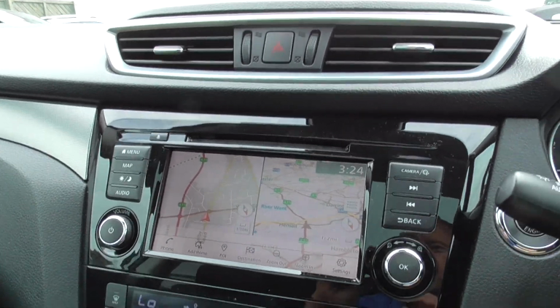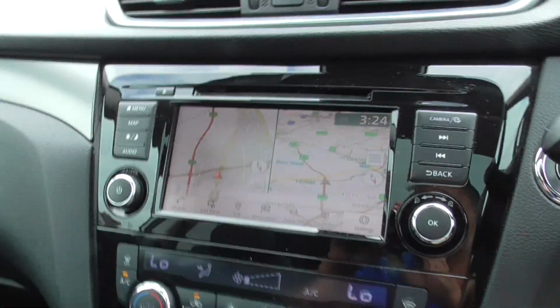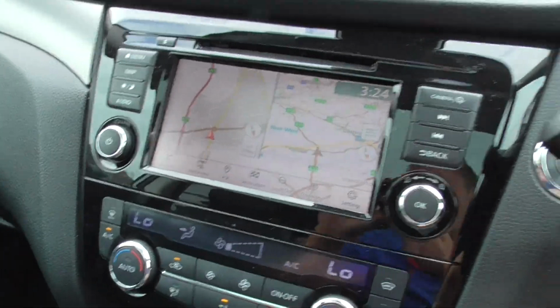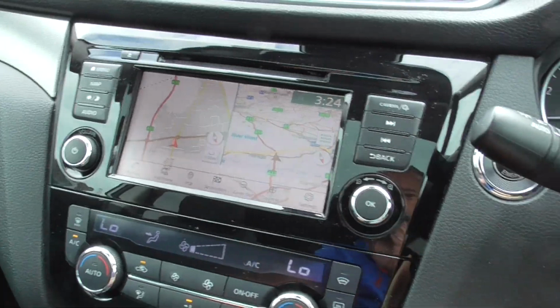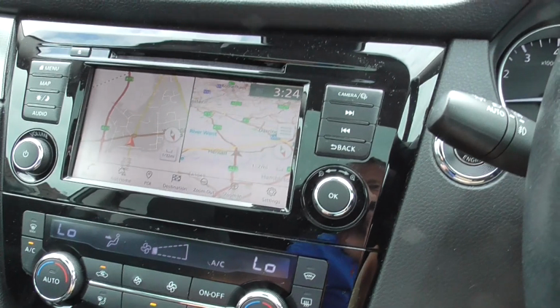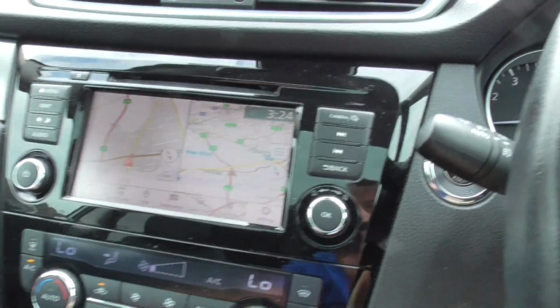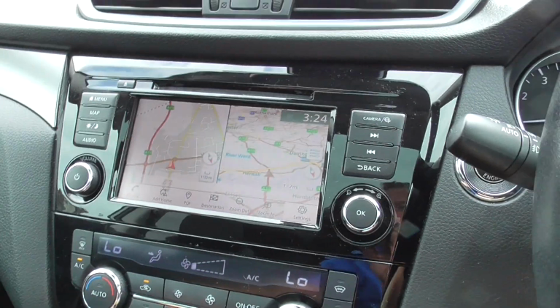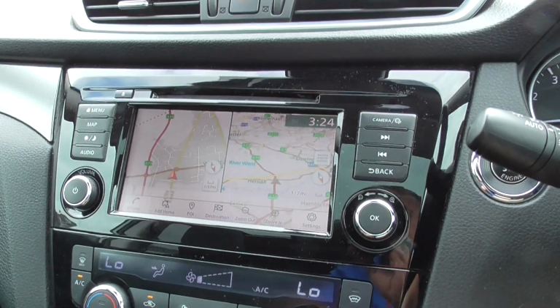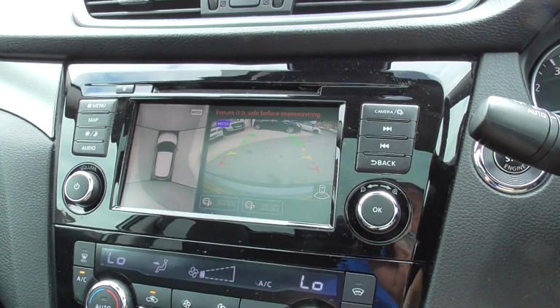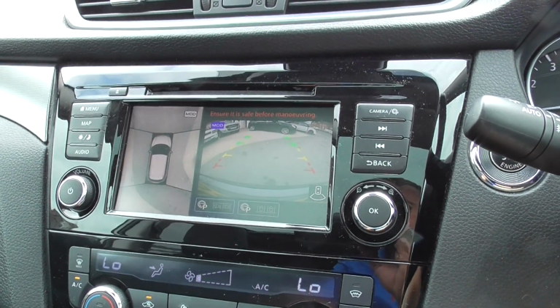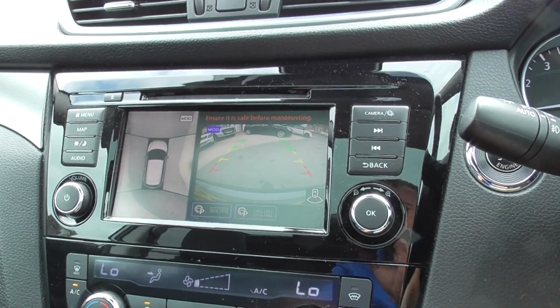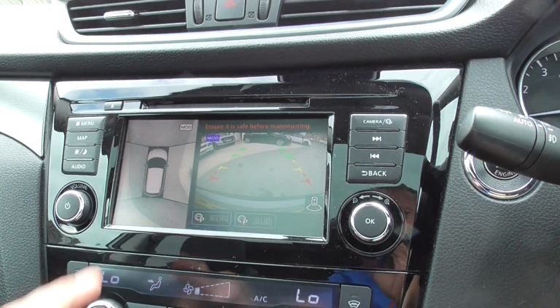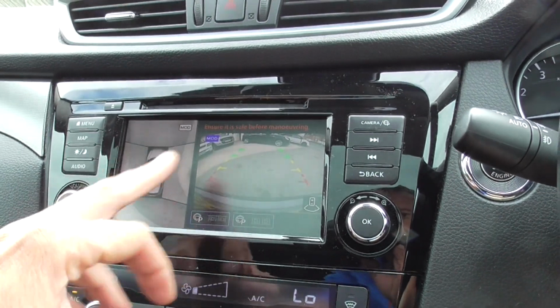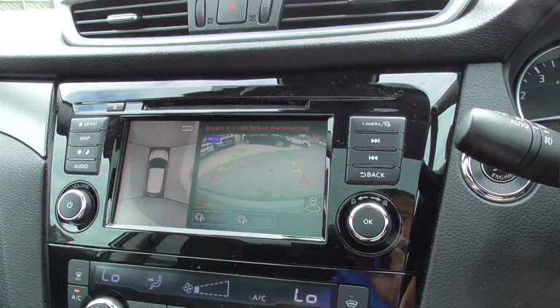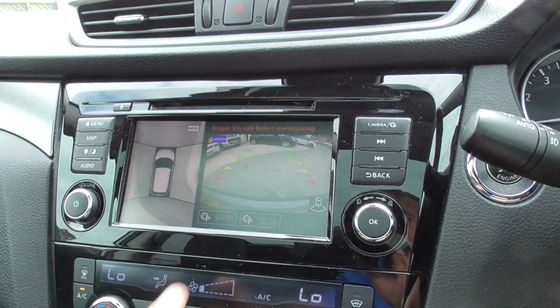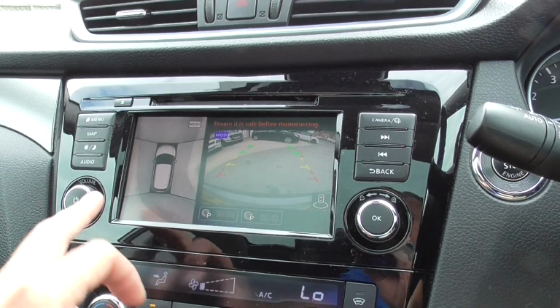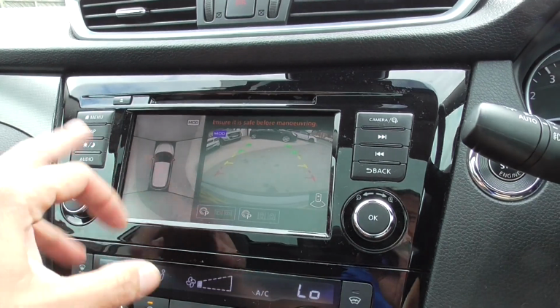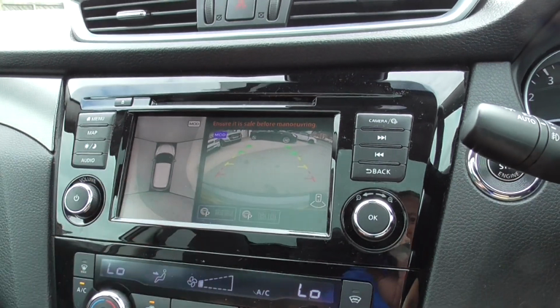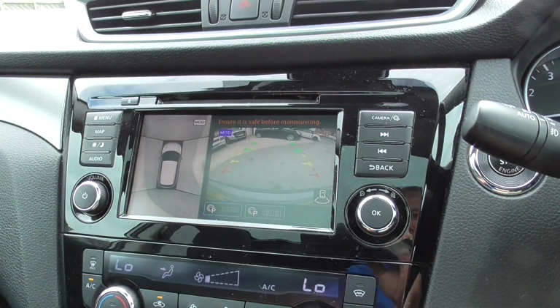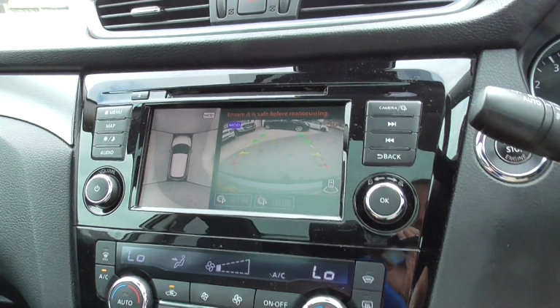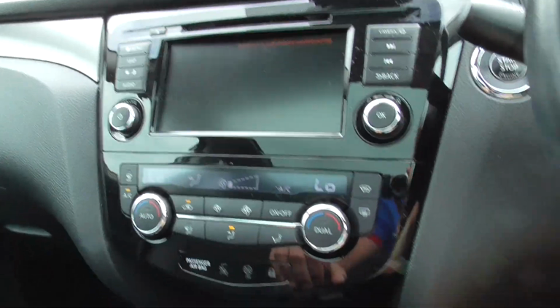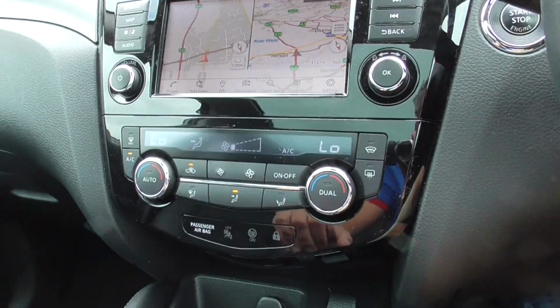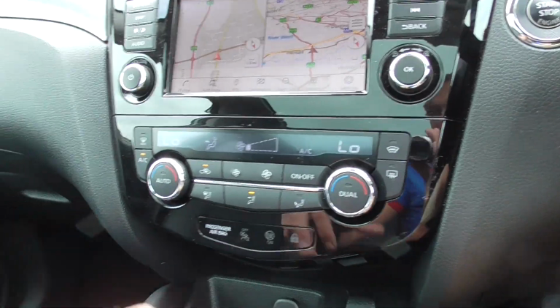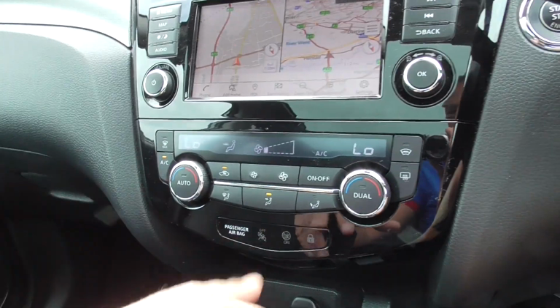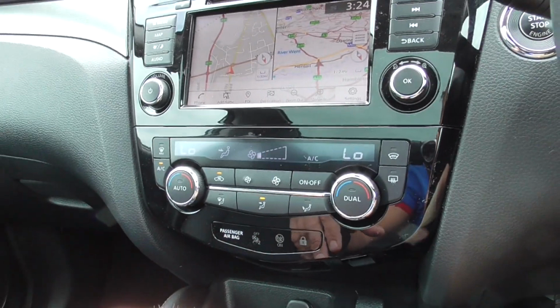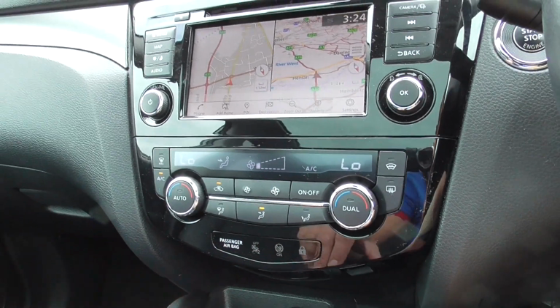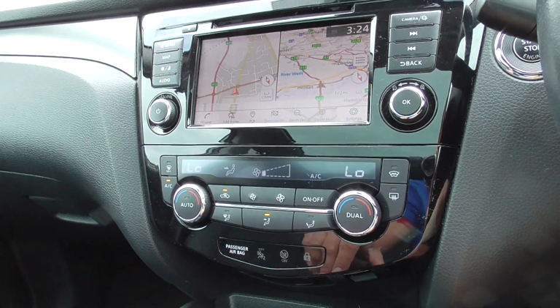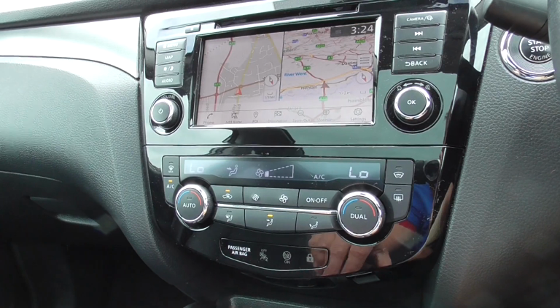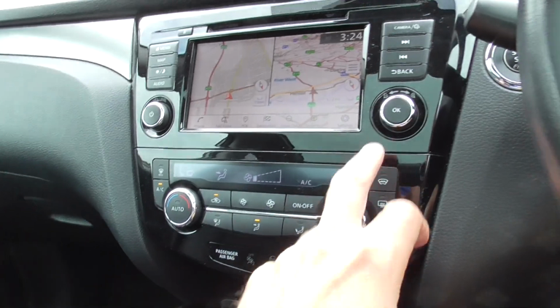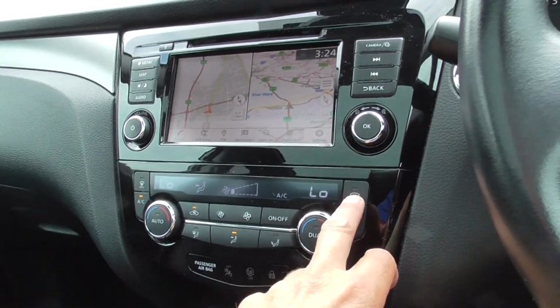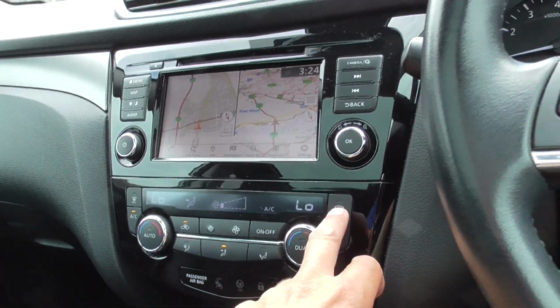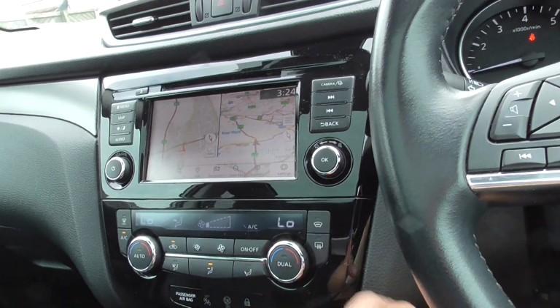Satellite navigation. We've also got reversing sensor and reversing camera and area view as well. Dual zone climate, so blow different temperatures left and right. Heated windscreen as well.